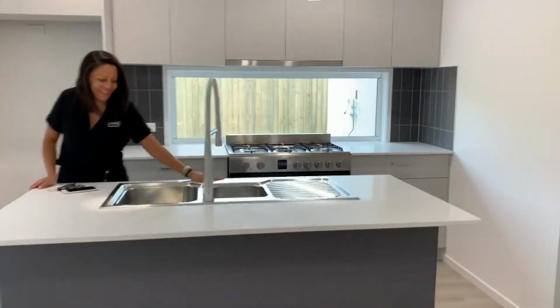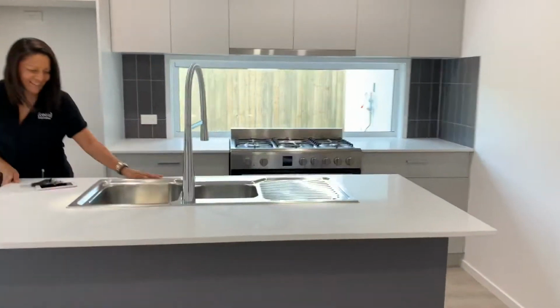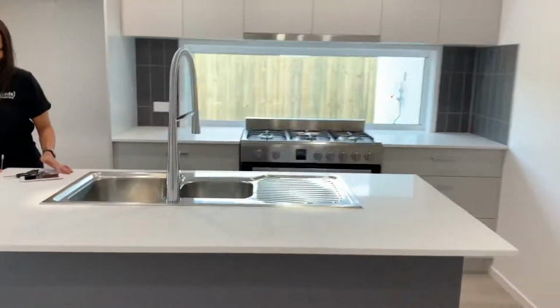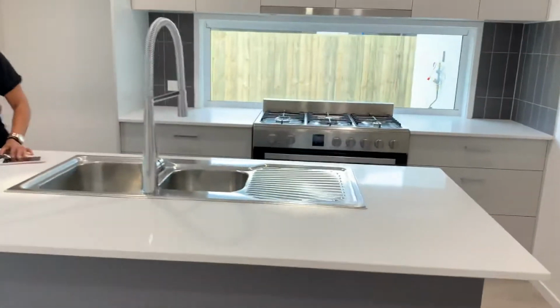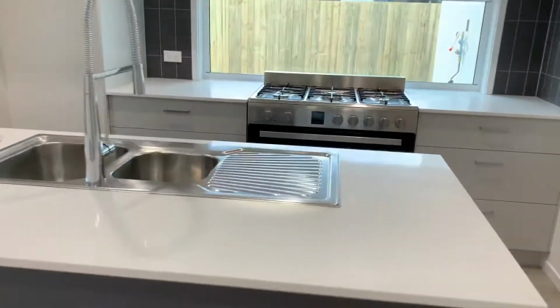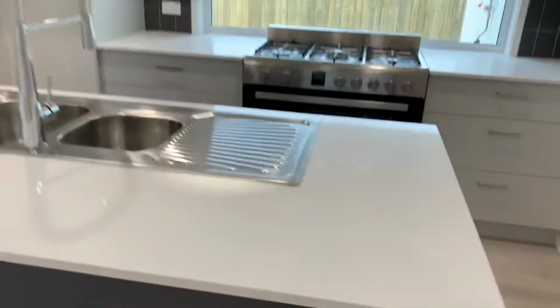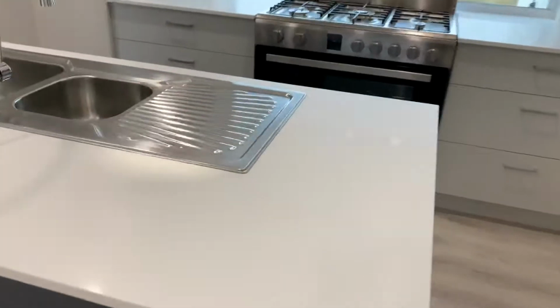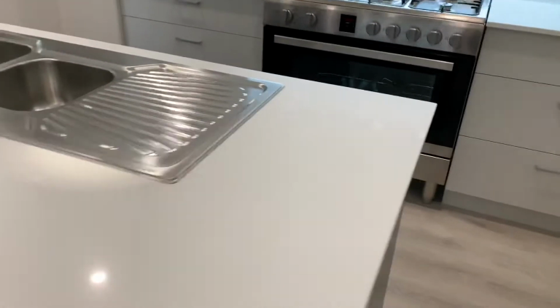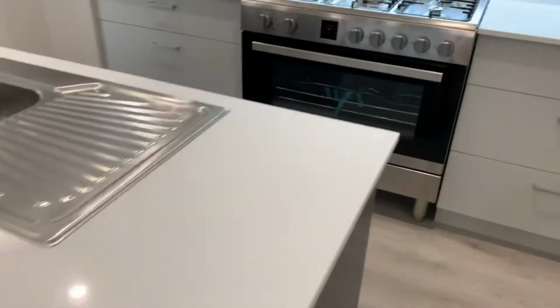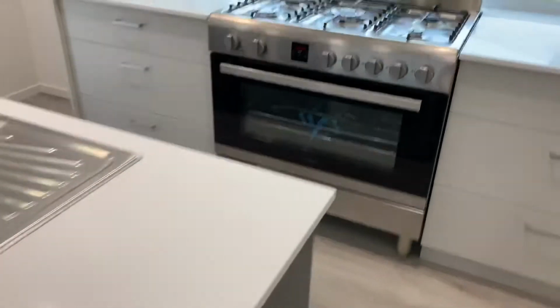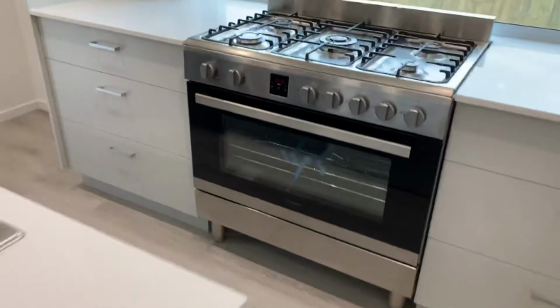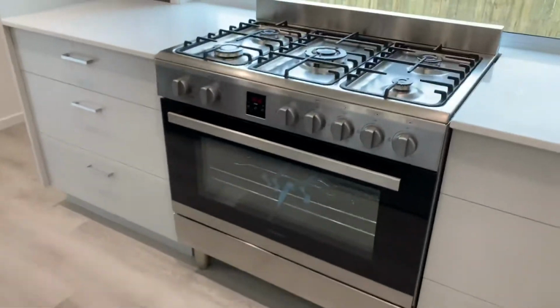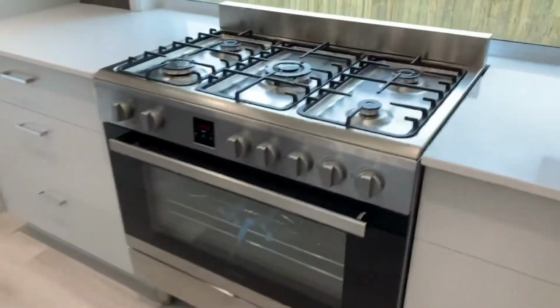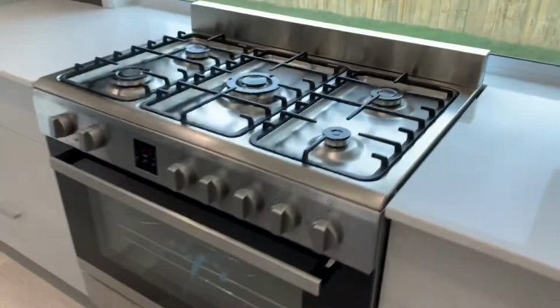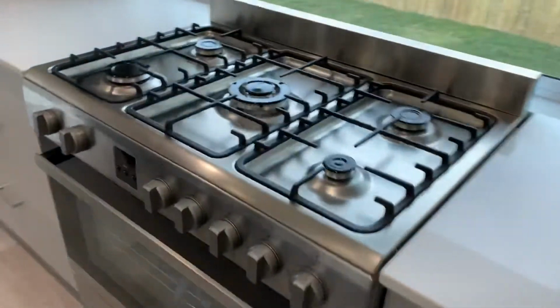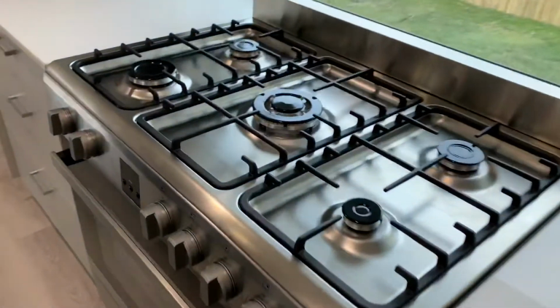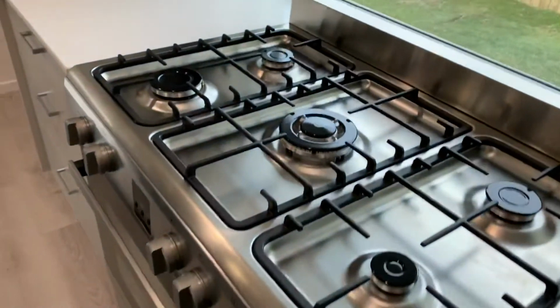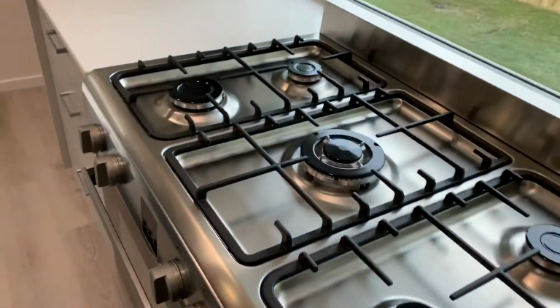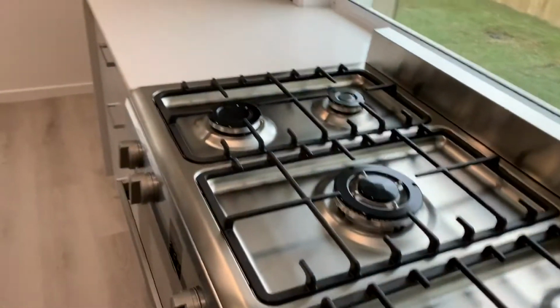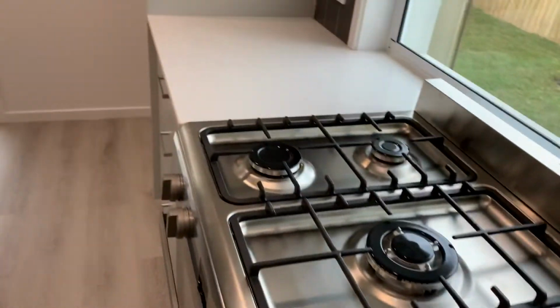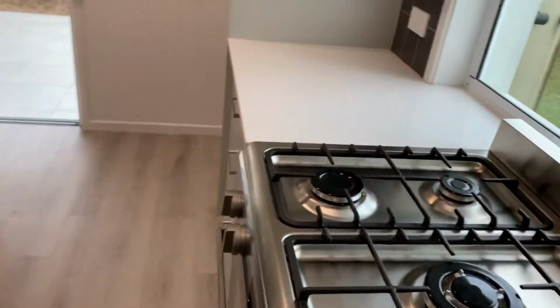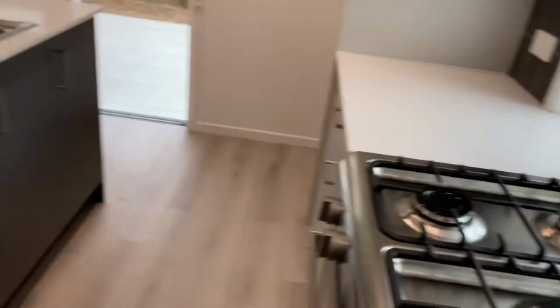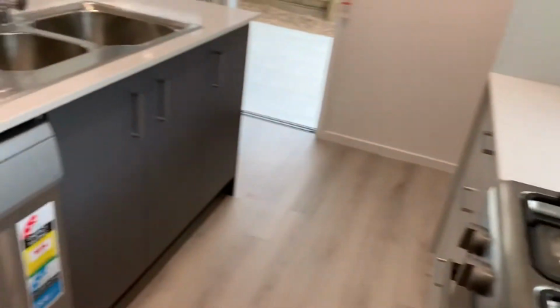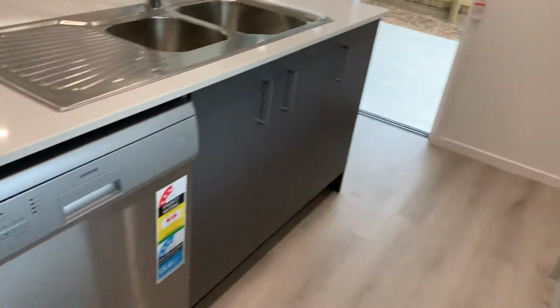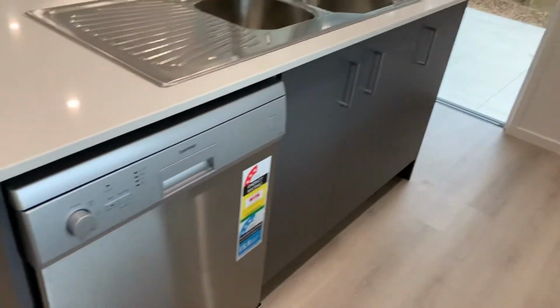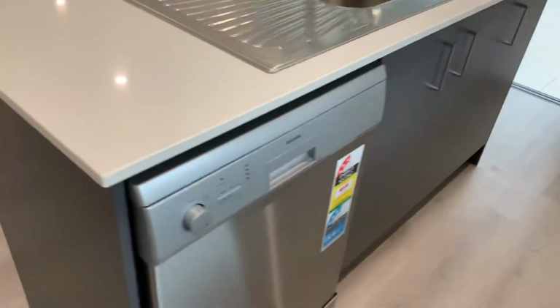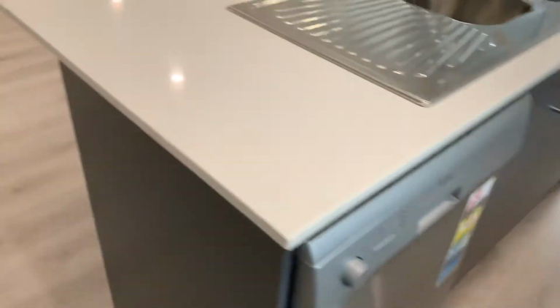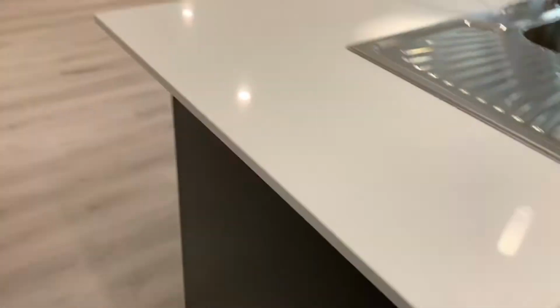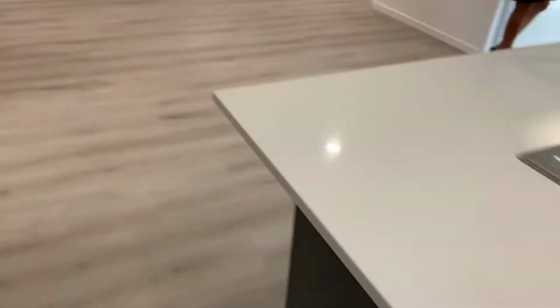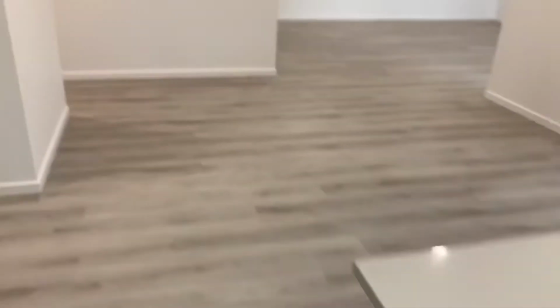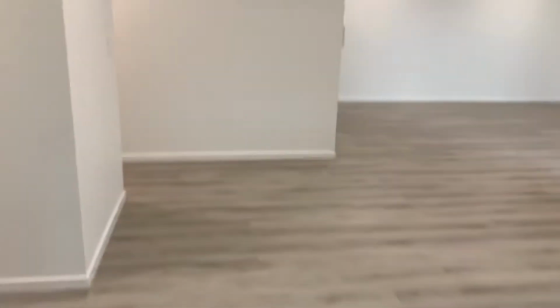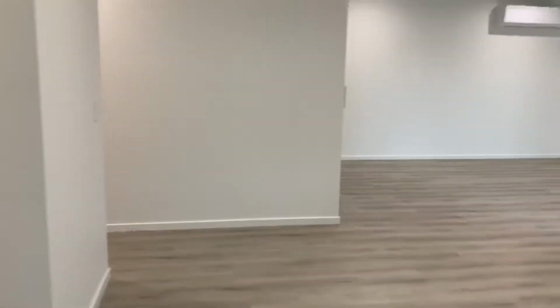In the kitchen you've got your stone bench tops, six gas burner cooktop, dishwasher, and ample cupboard and bench space.